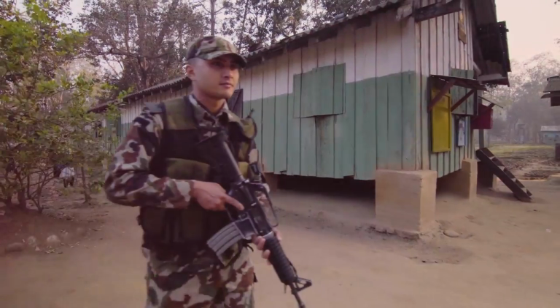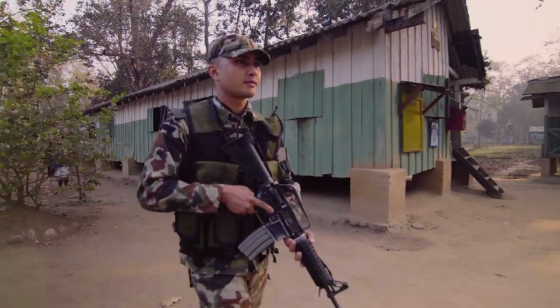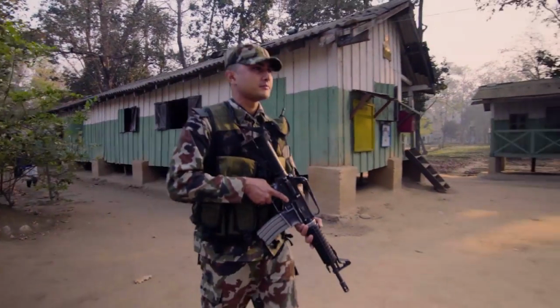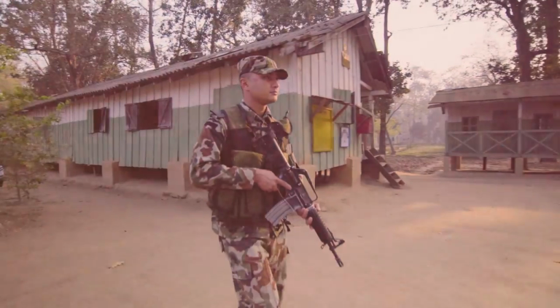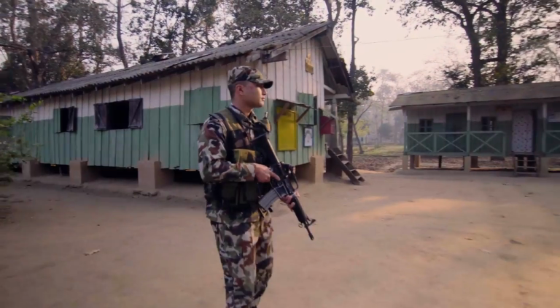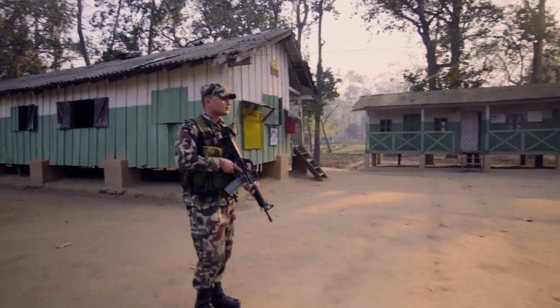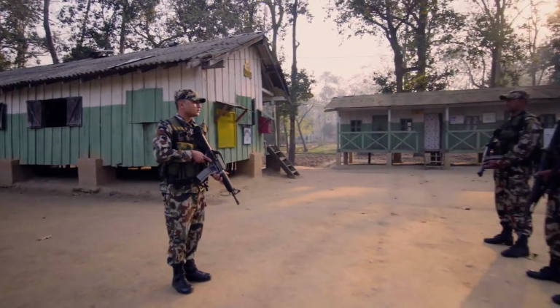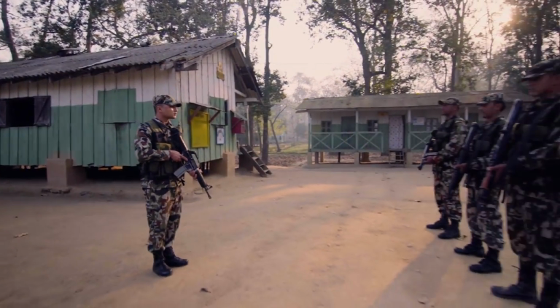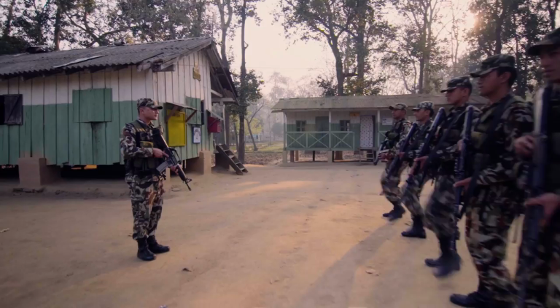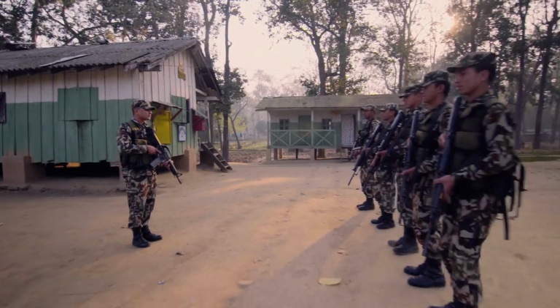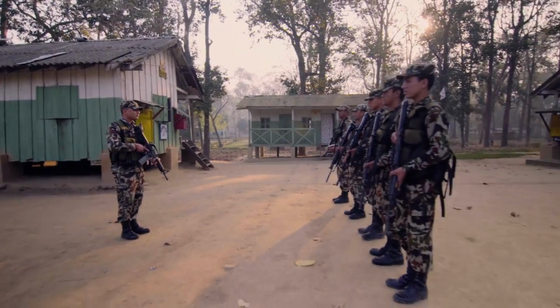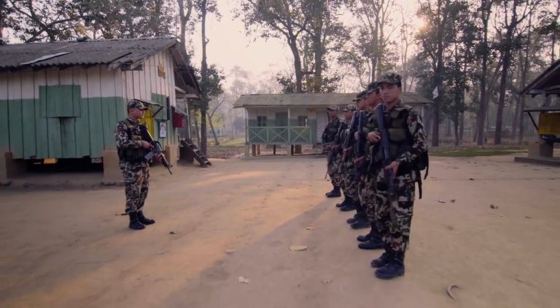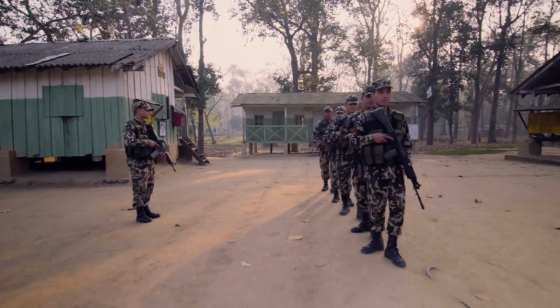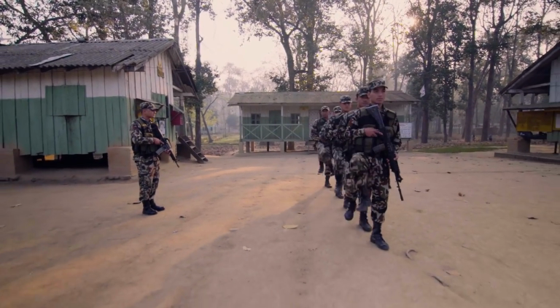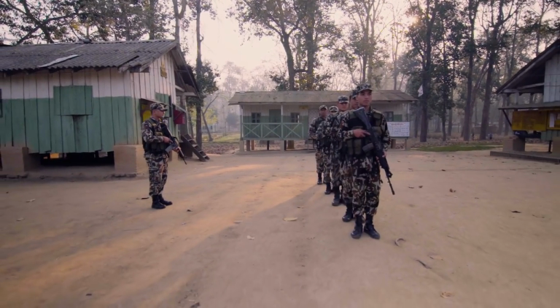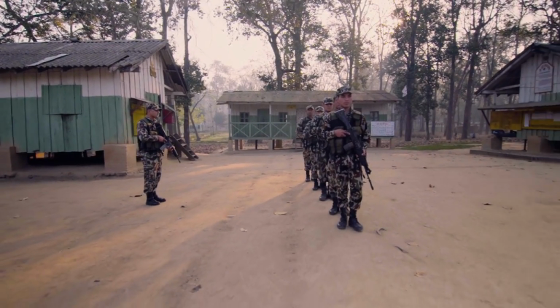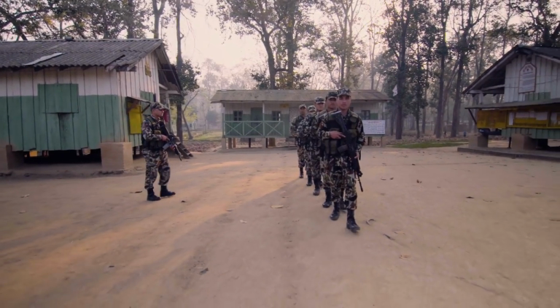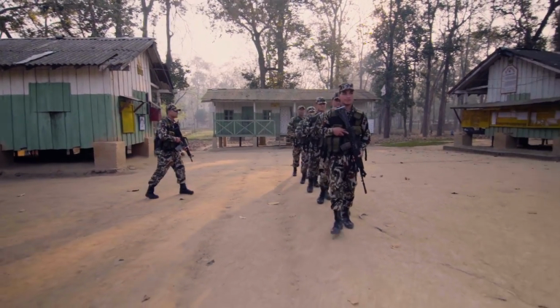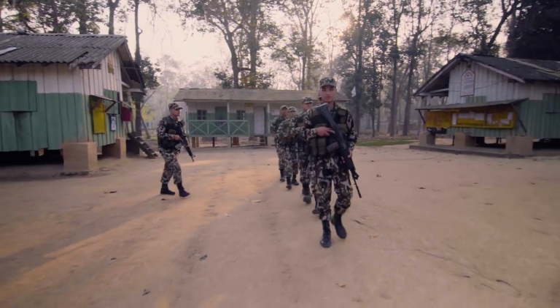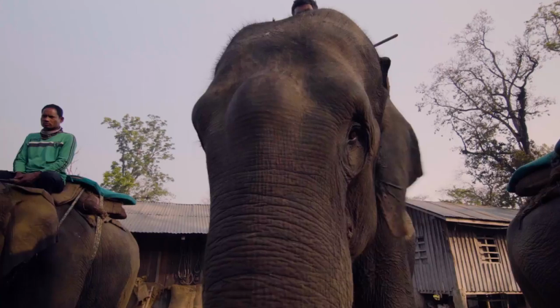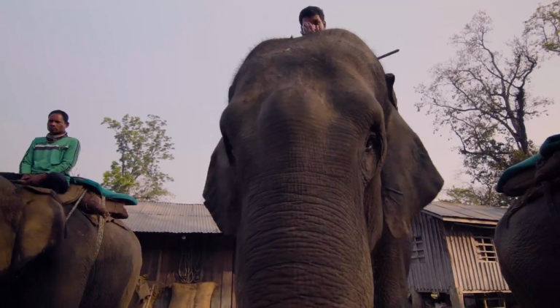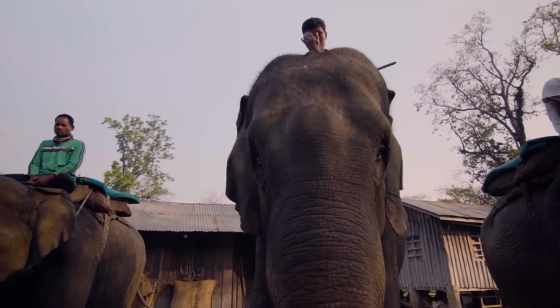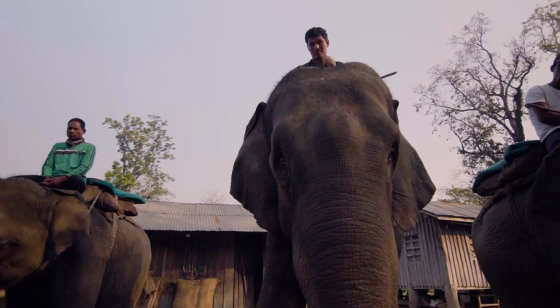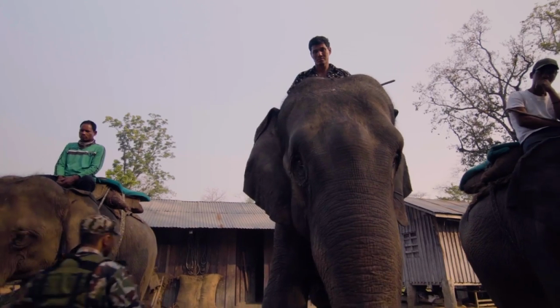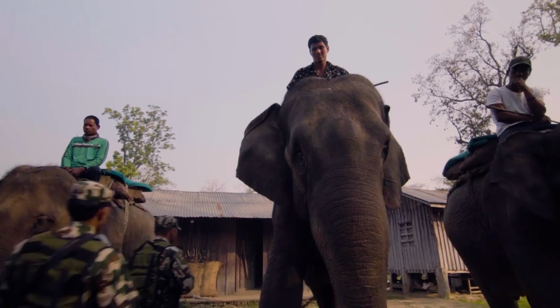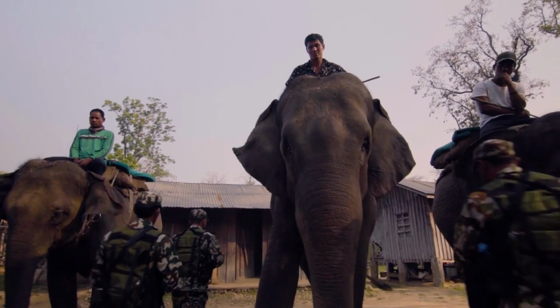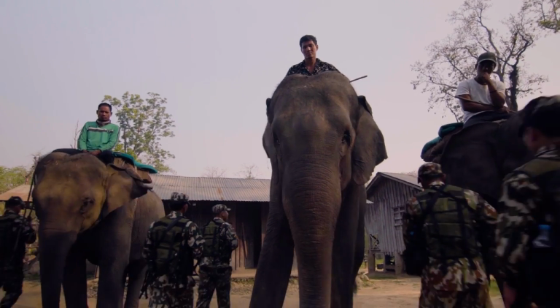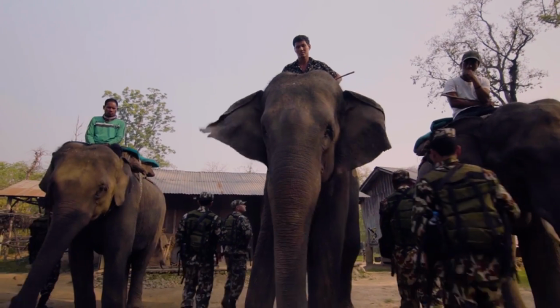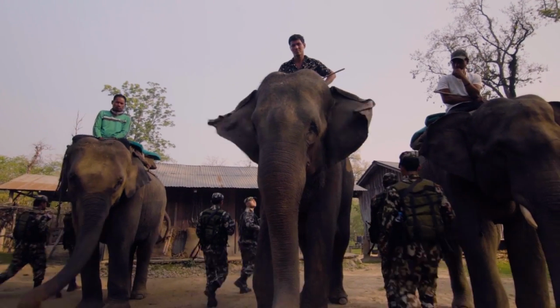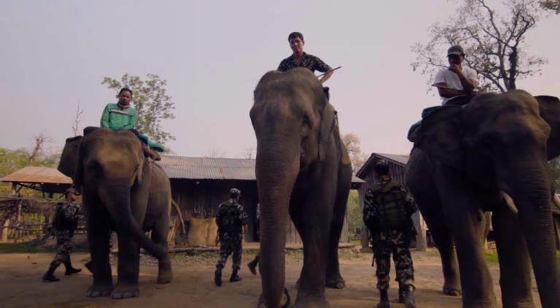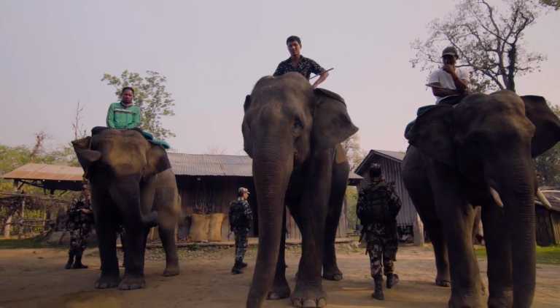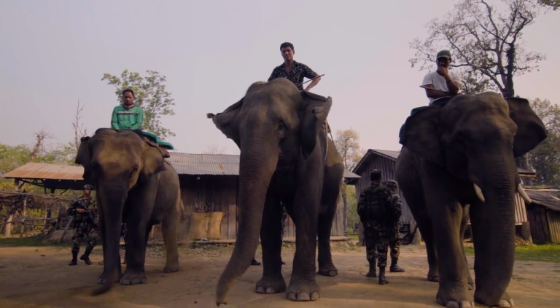Concerned about the chance that they could lose the animal for good, the Nepal government established the Wildlife Crime Control Bureau, aimed at cracking down on illegal activity. The Law Enforcement Task Force included the Nepal Army and the Nepal Police.